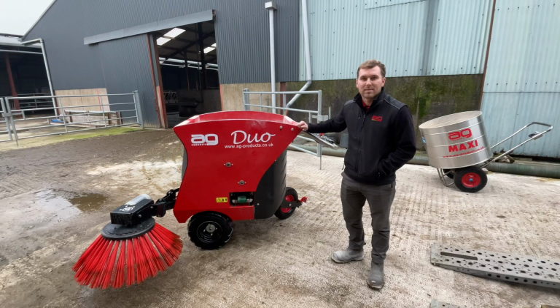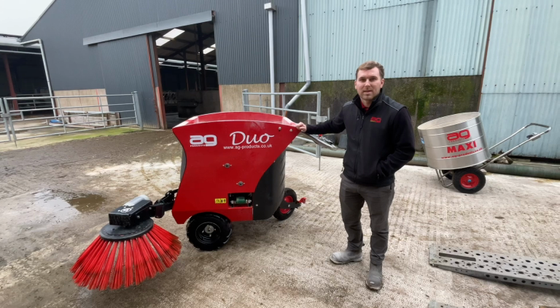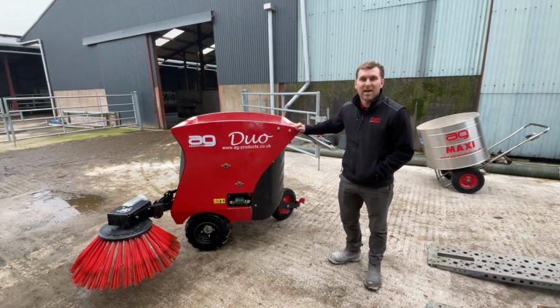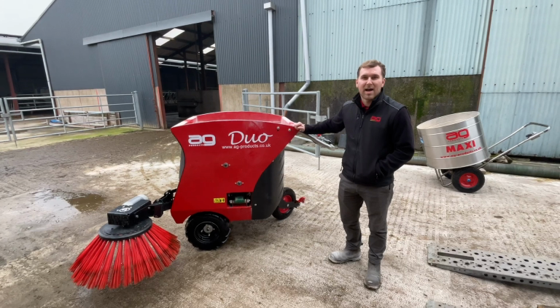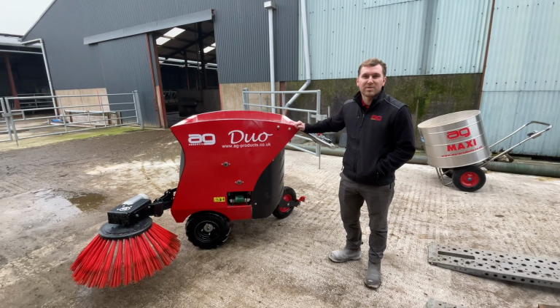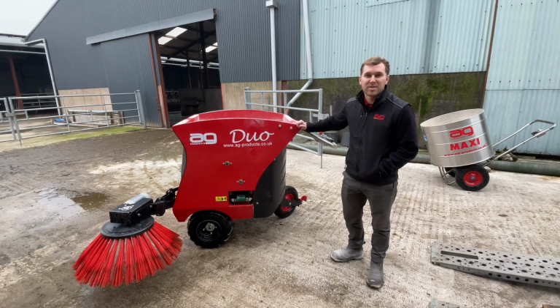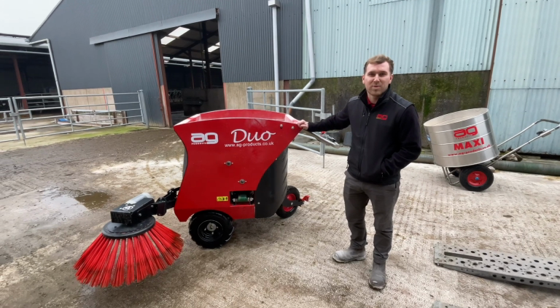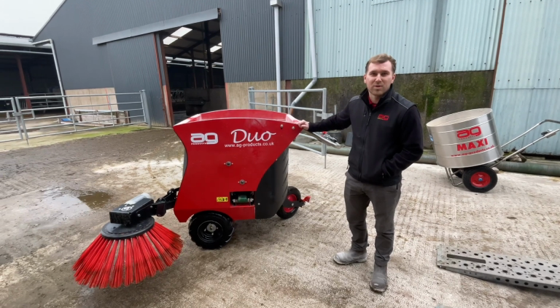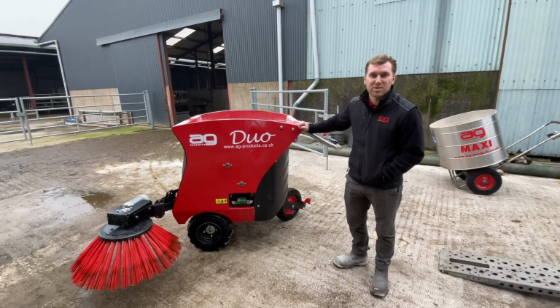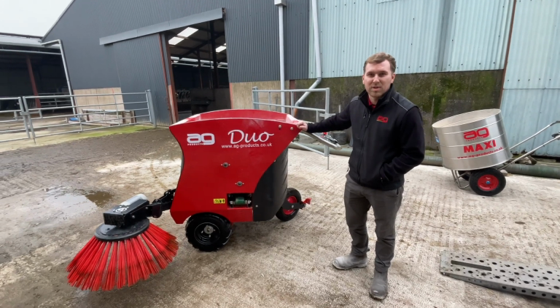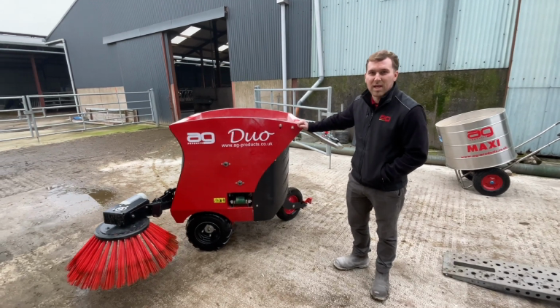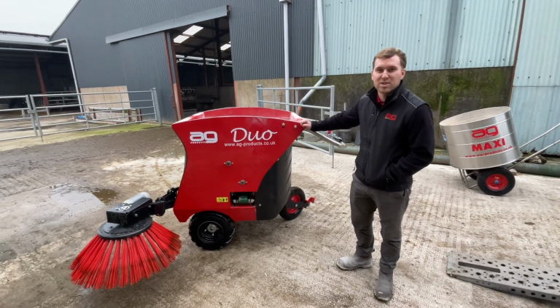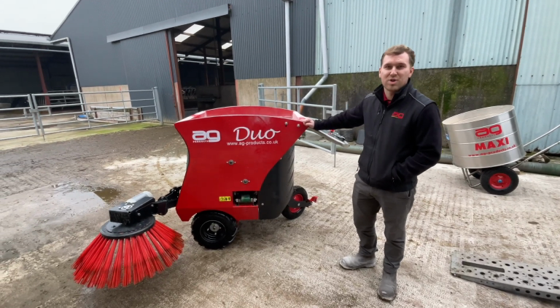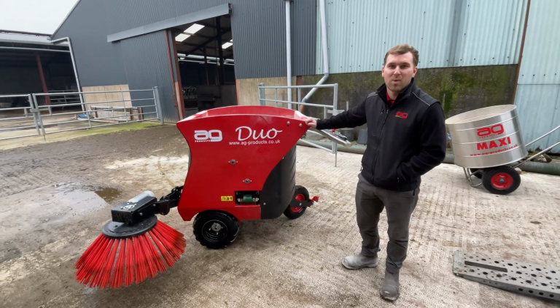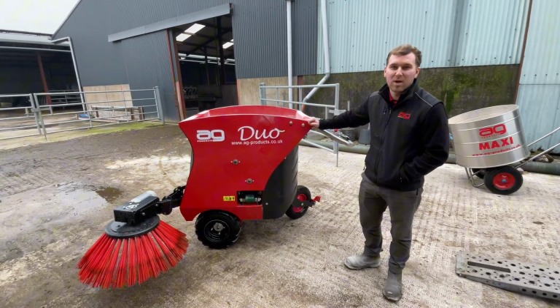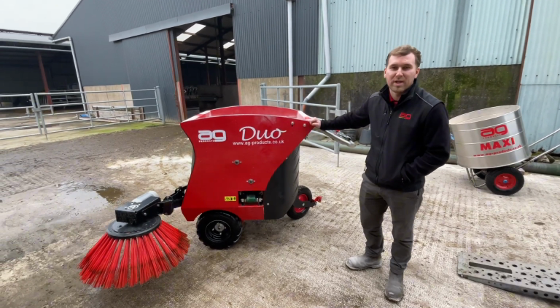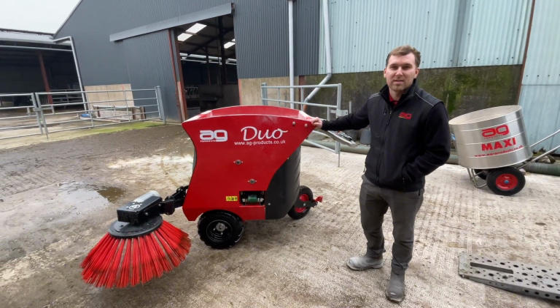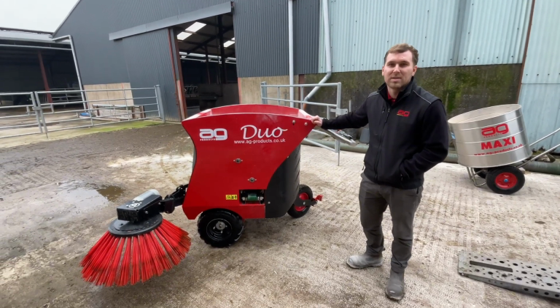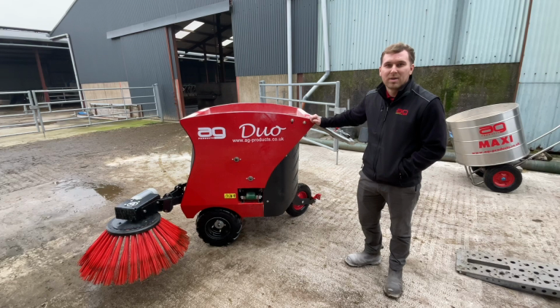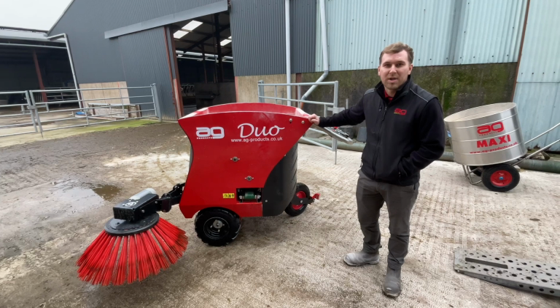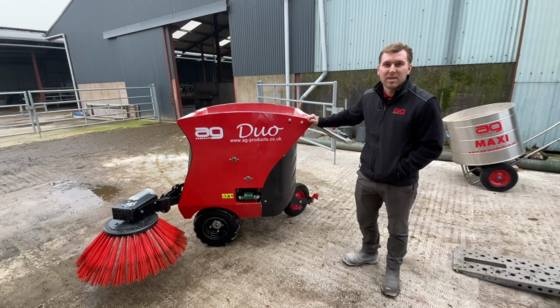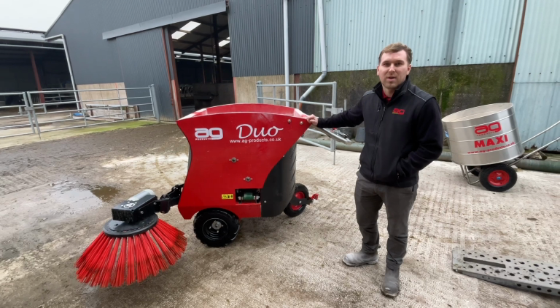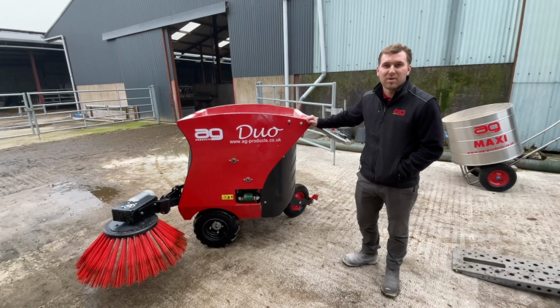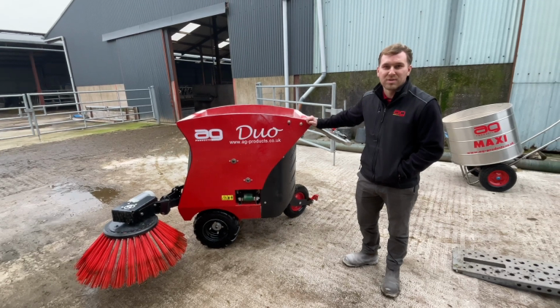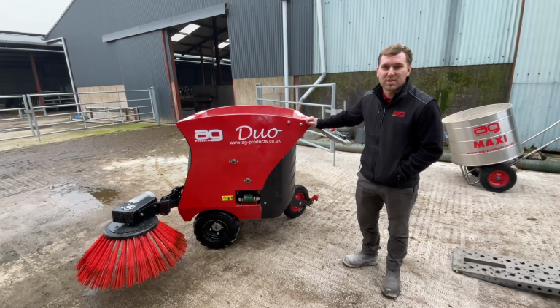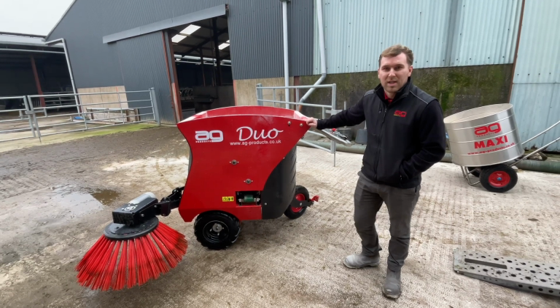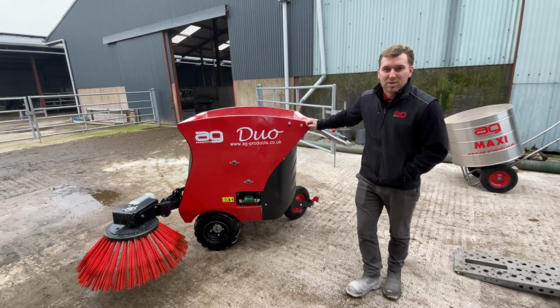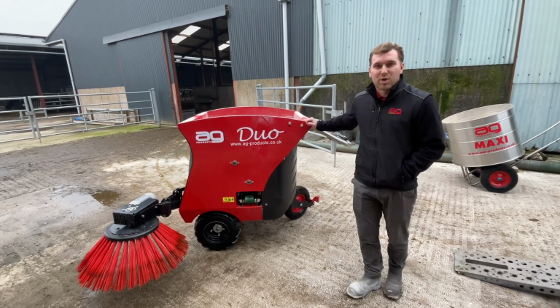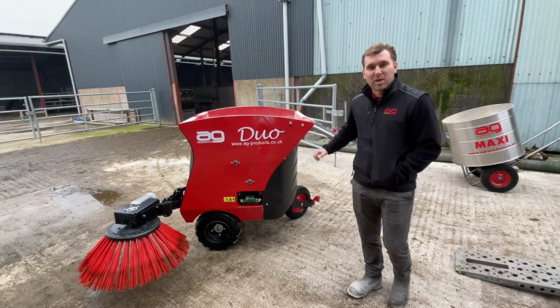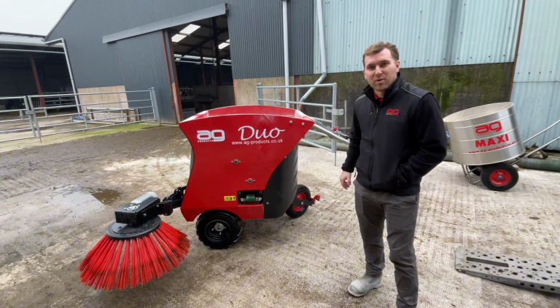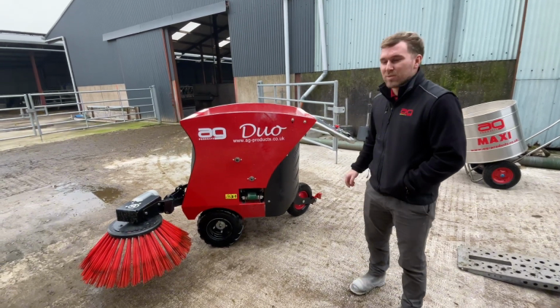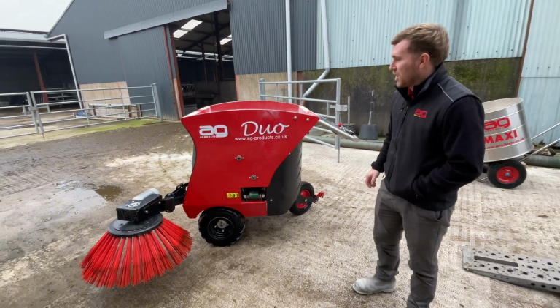Hi there, Alex from AG Products with the AG Duo over in Ireland with our dealer O'Donovans. Just going to quickly walk through the machine.